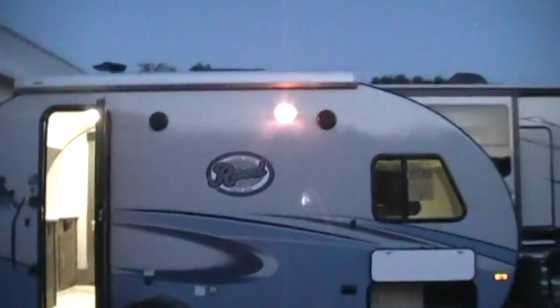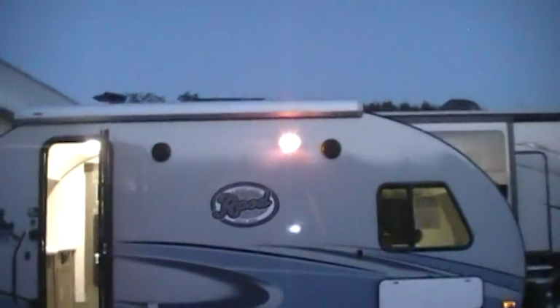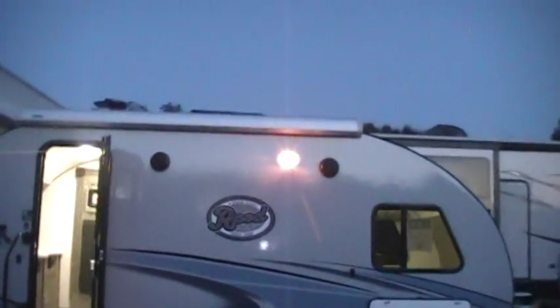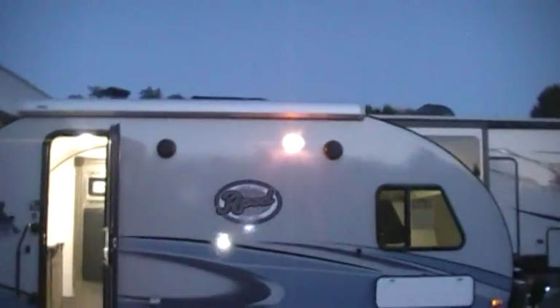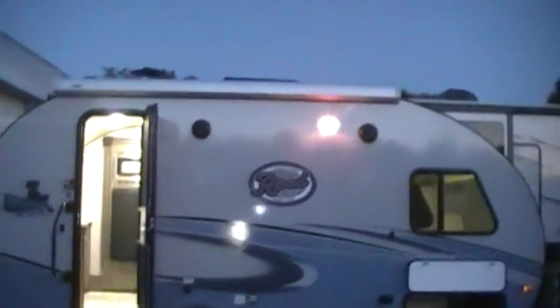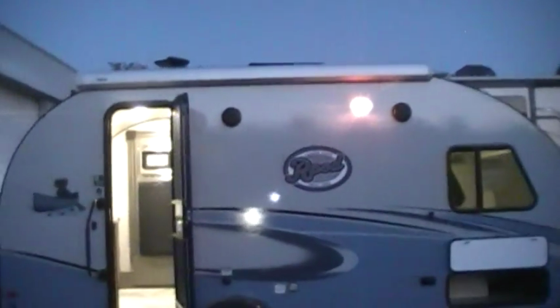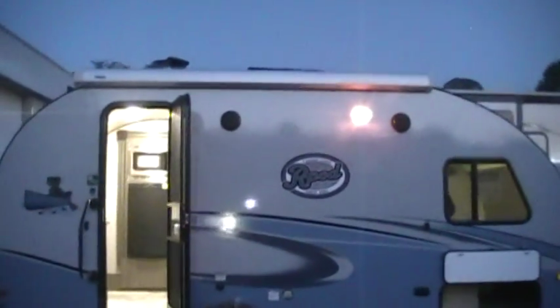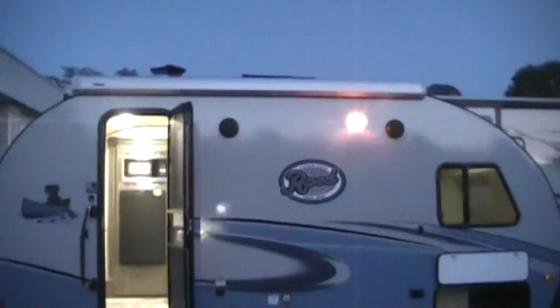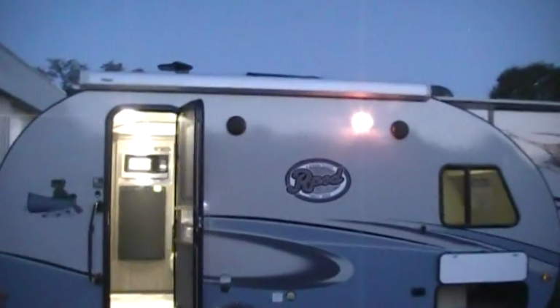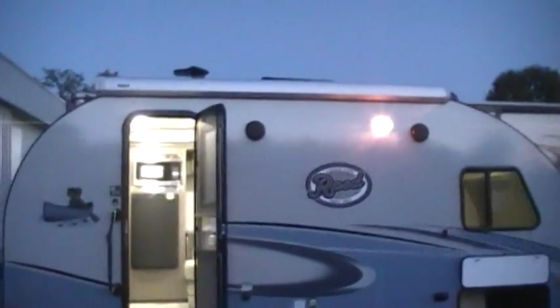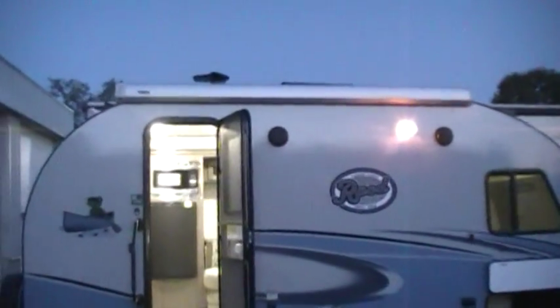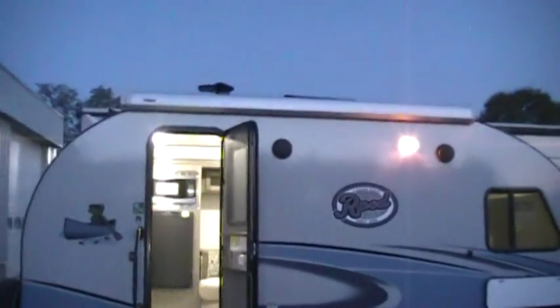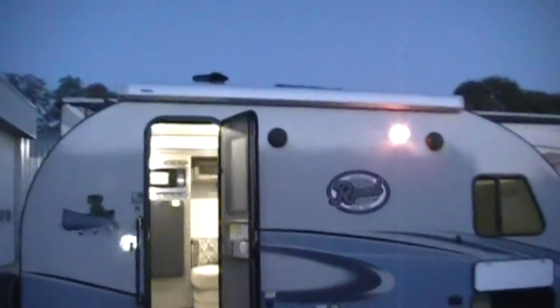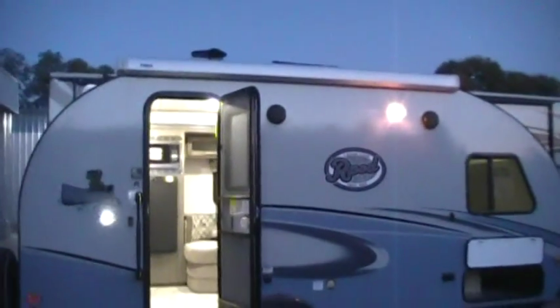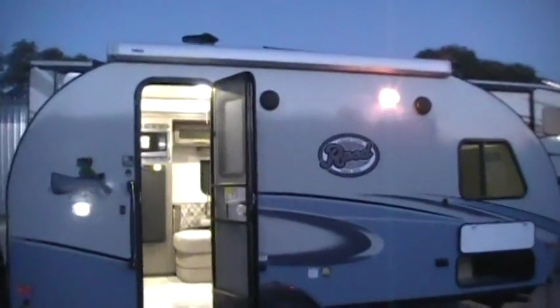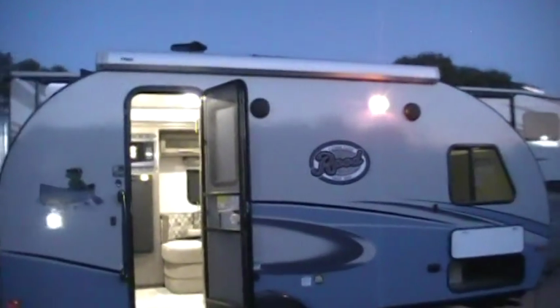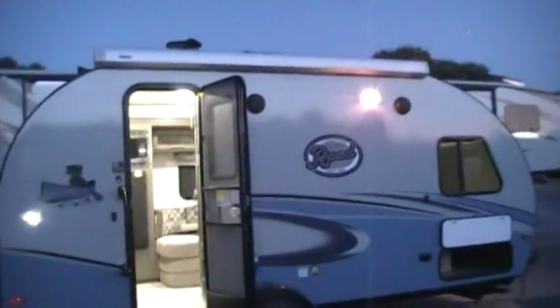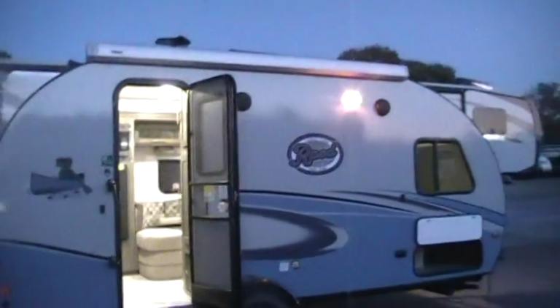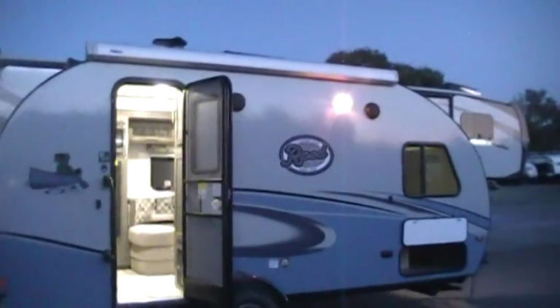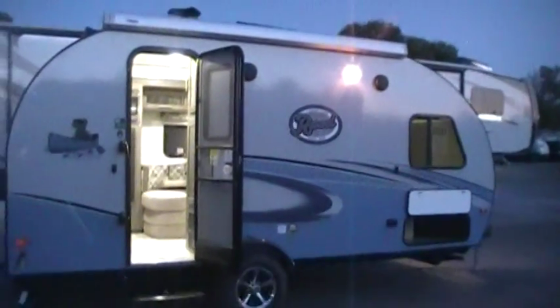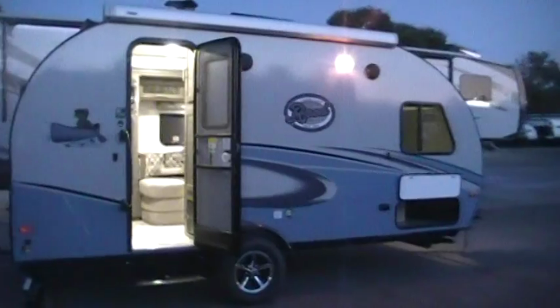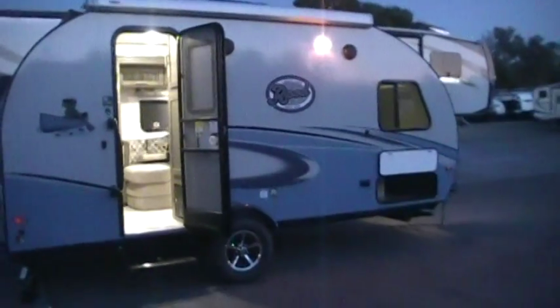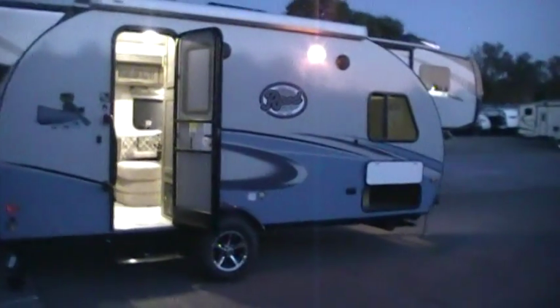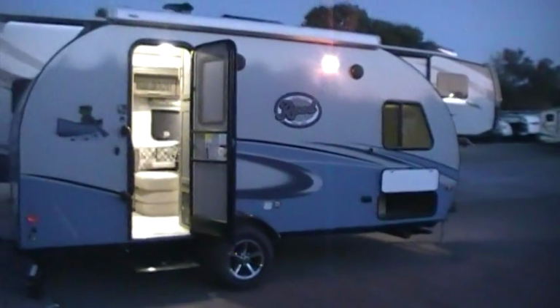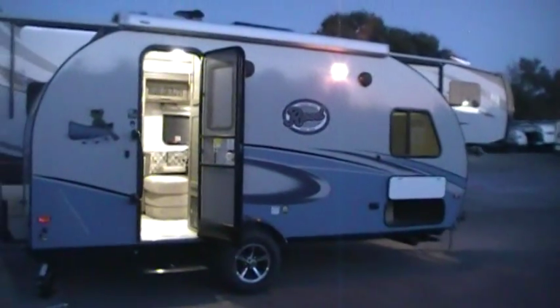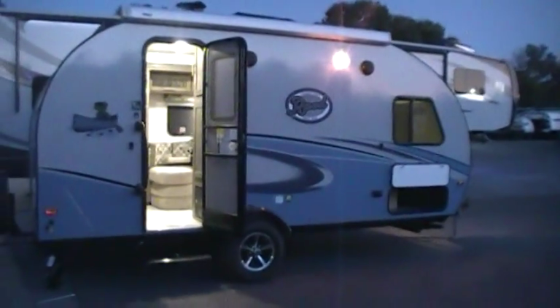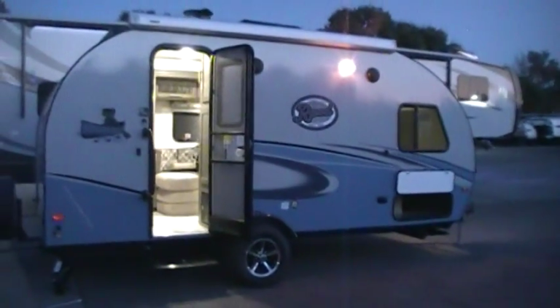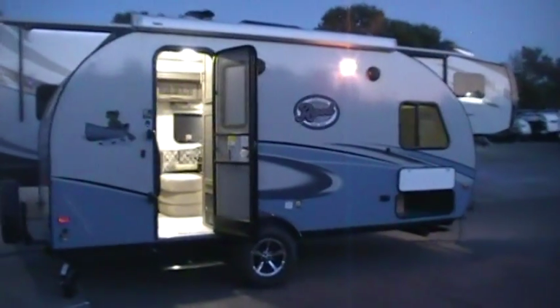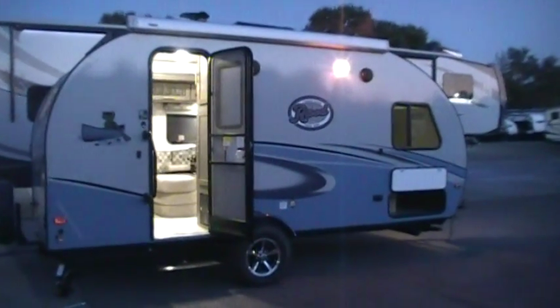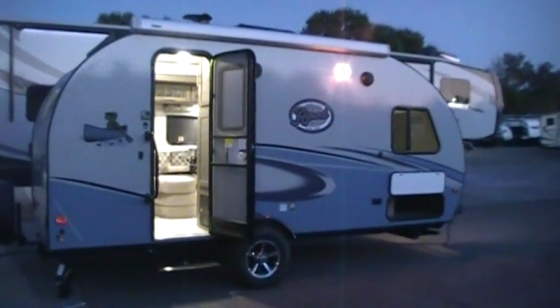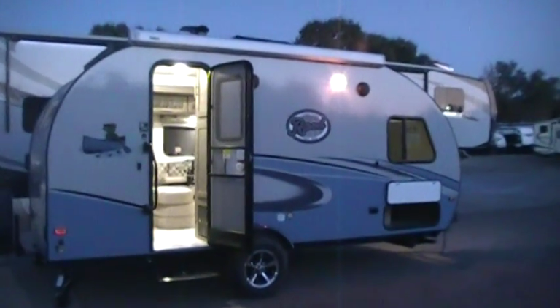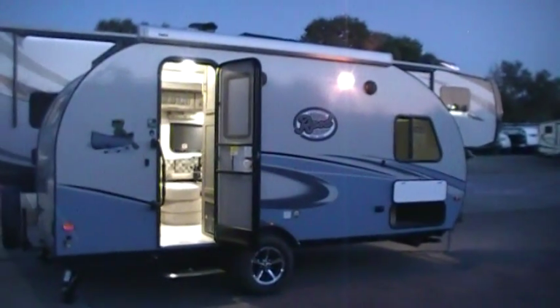This one was ordered with the optional awning. You can do an awning or an R-Dome on the 179 now, so you do have to make a choice if you want one or the other or none when you order the camper.